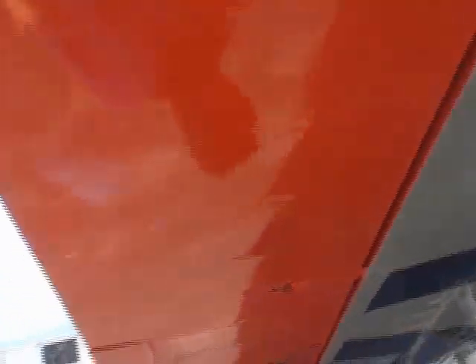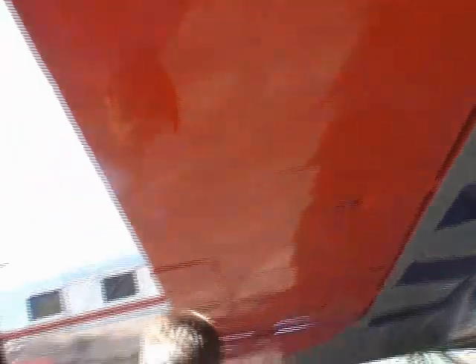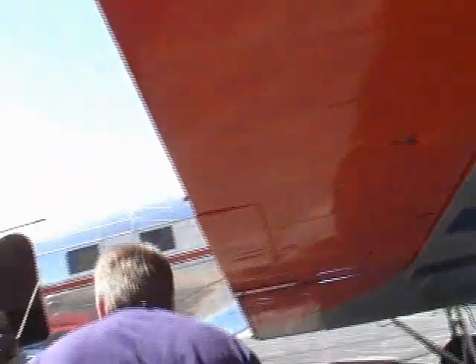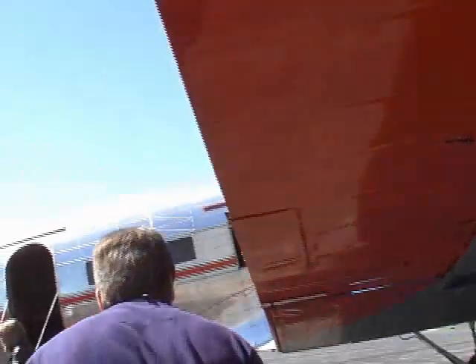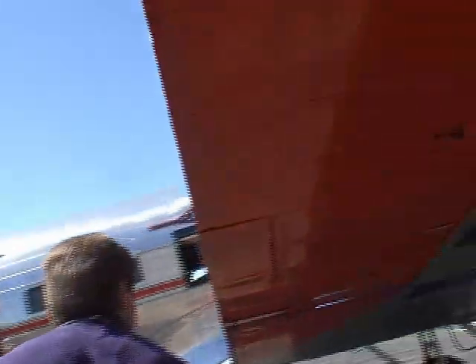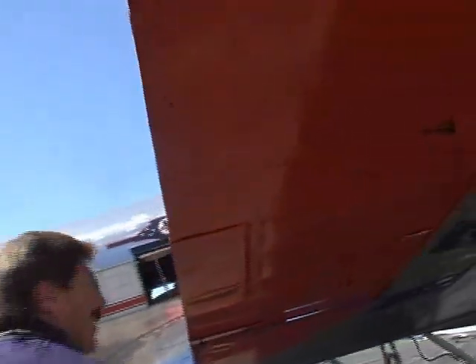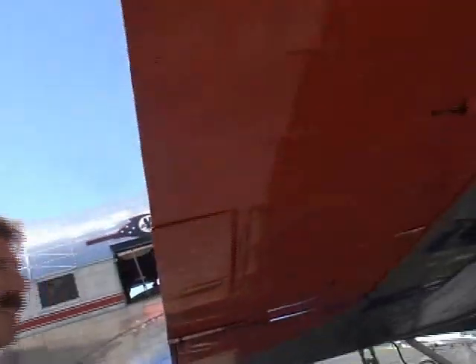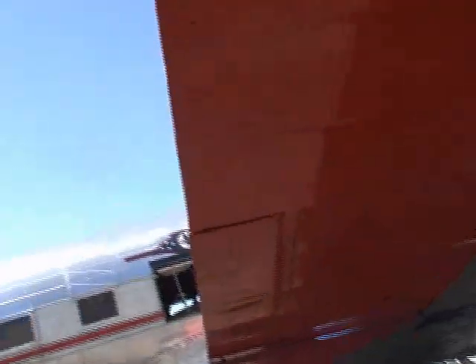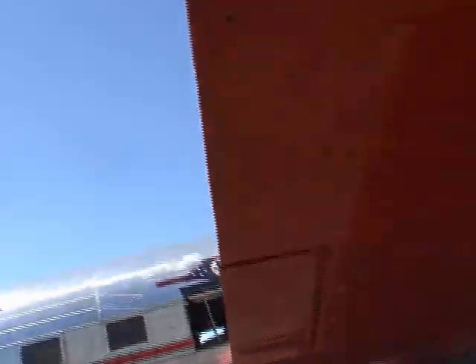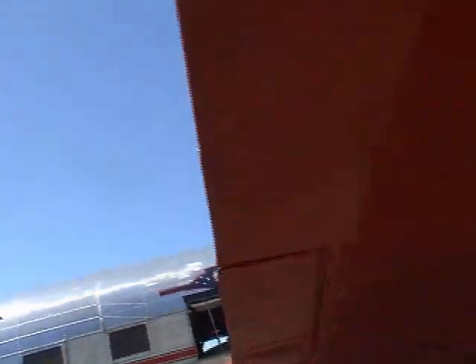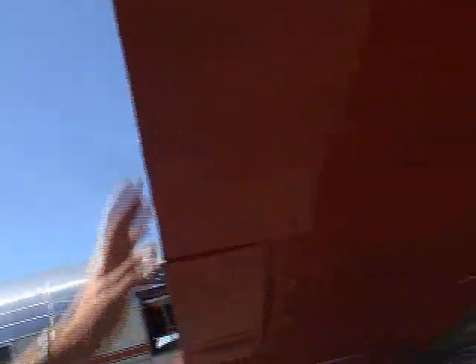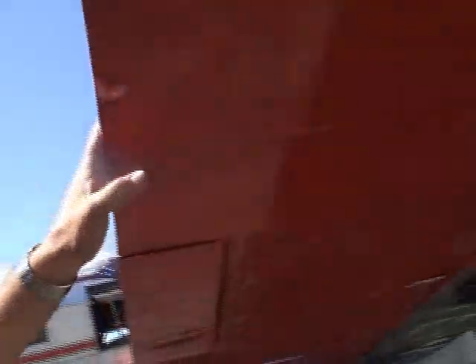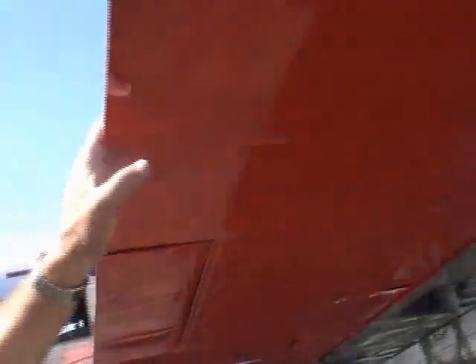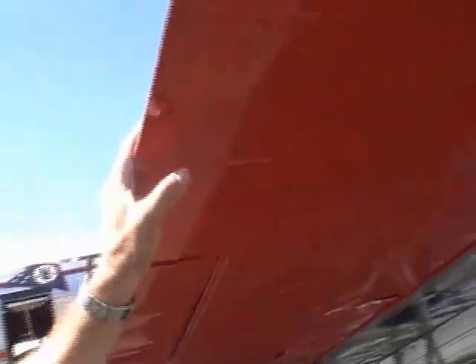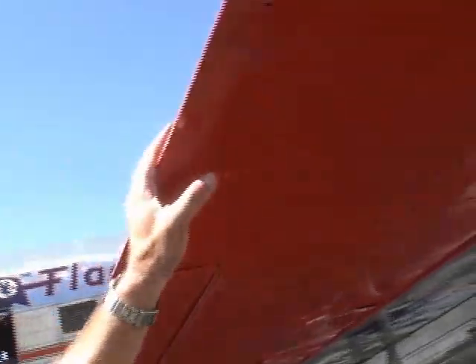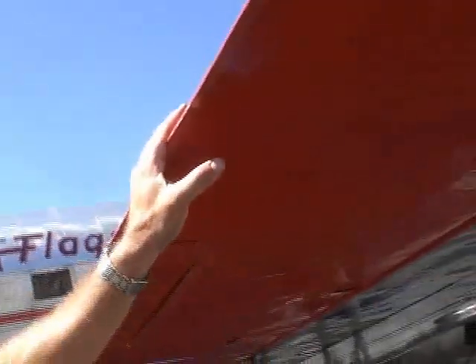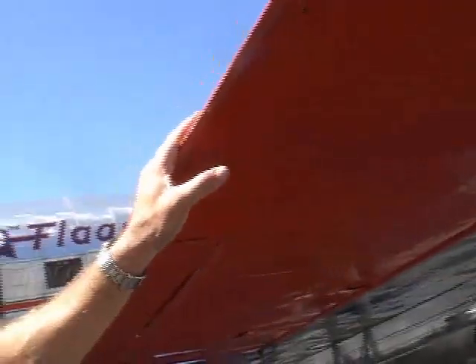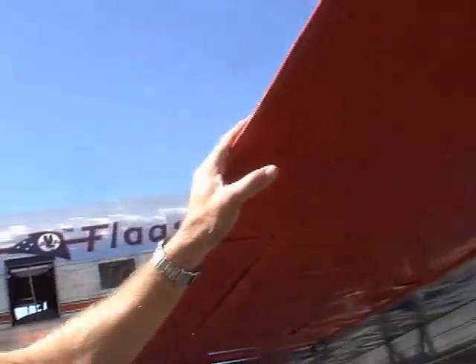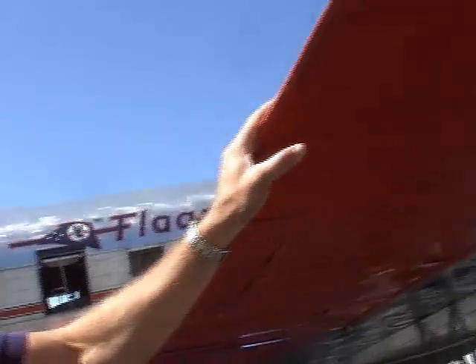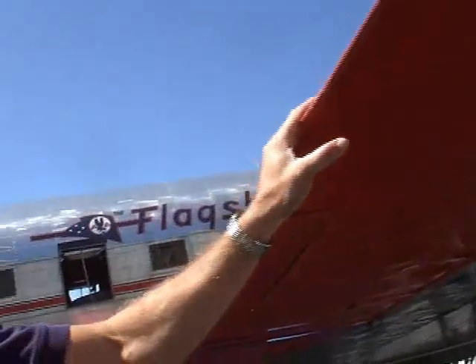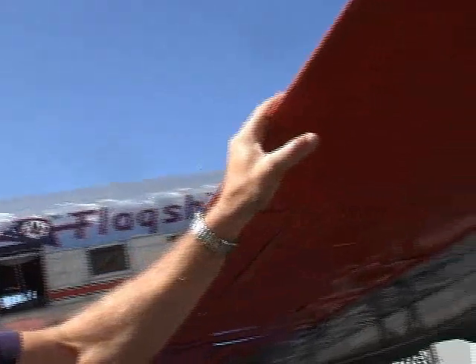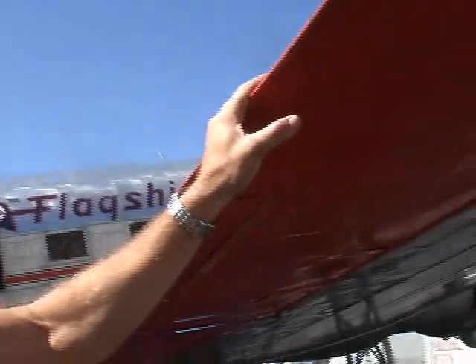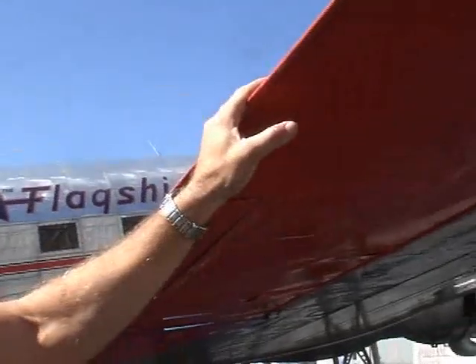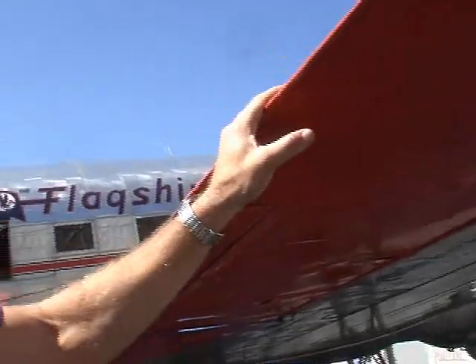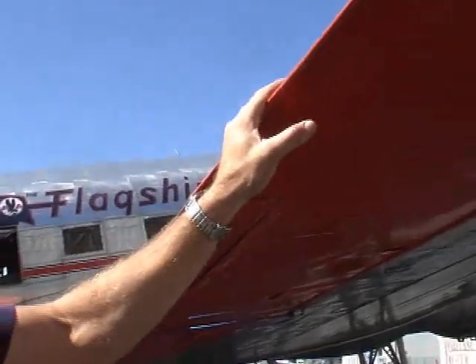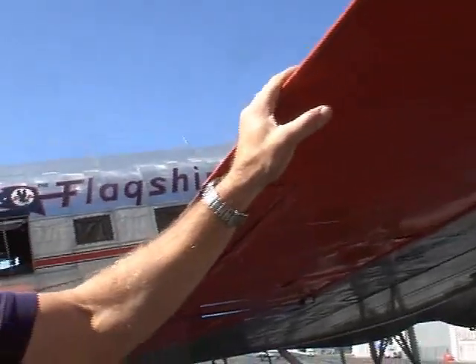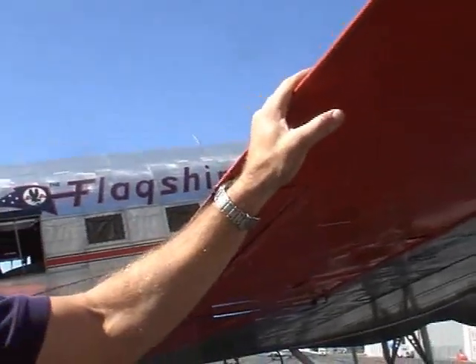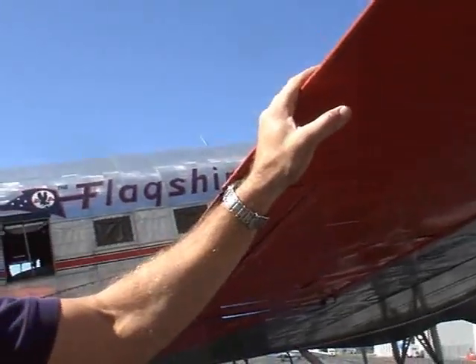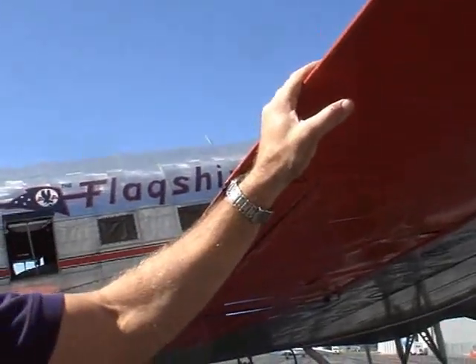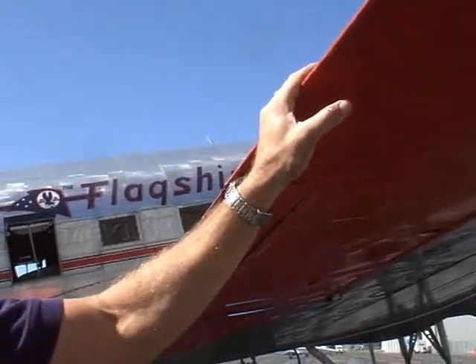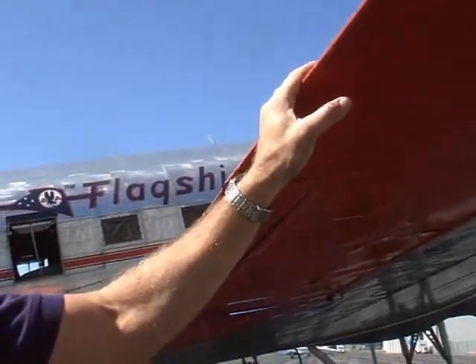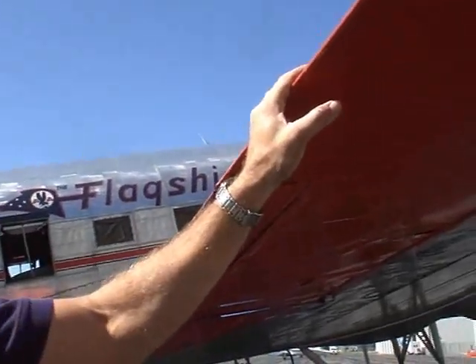Is that fabric? Yes, all the control surfaces are fabric. The rest of the airplane is all aluminum and rivets.